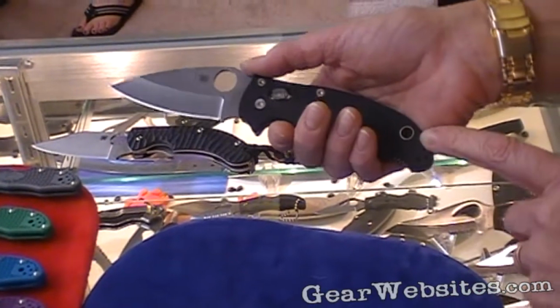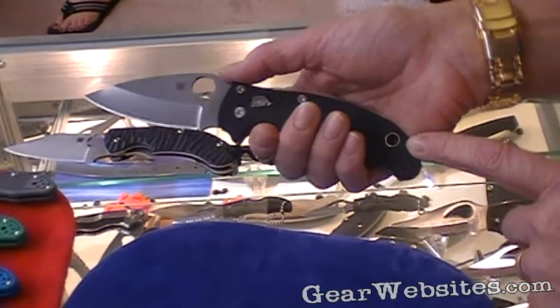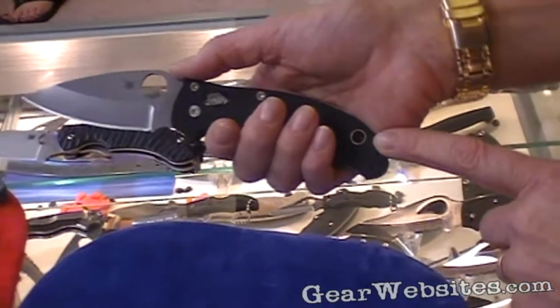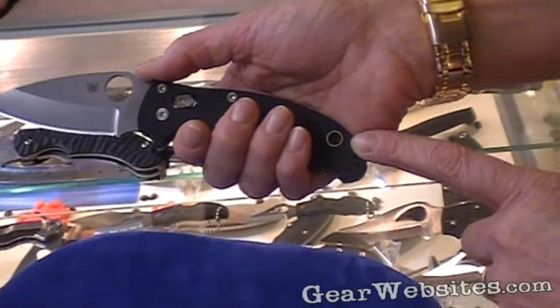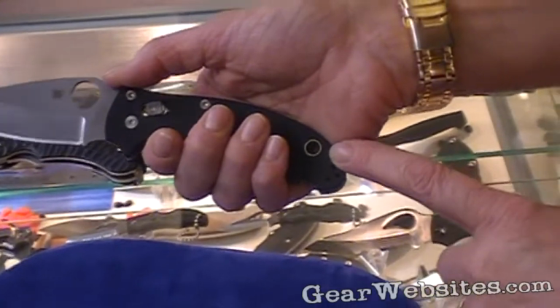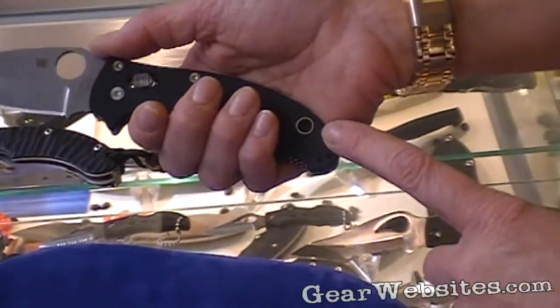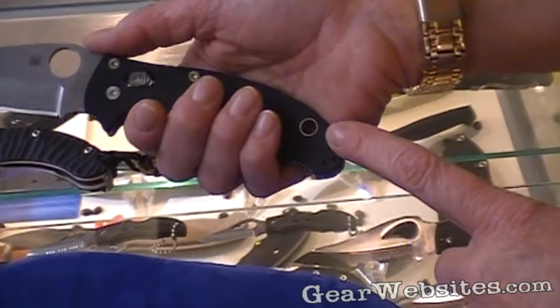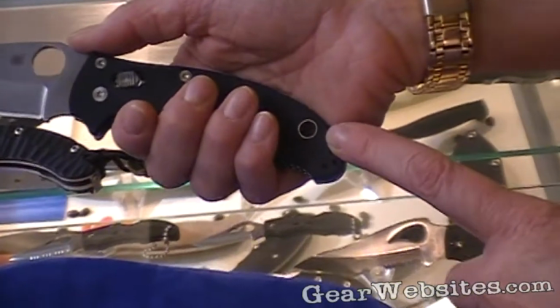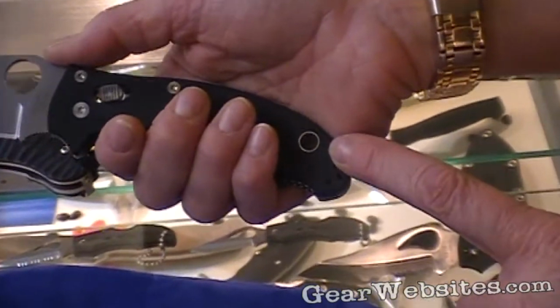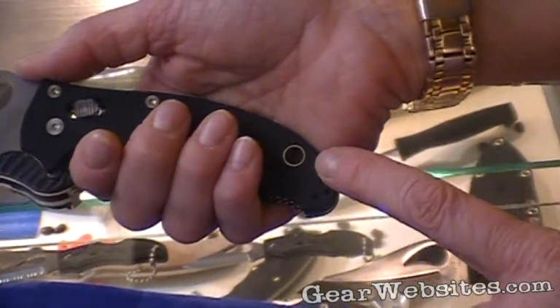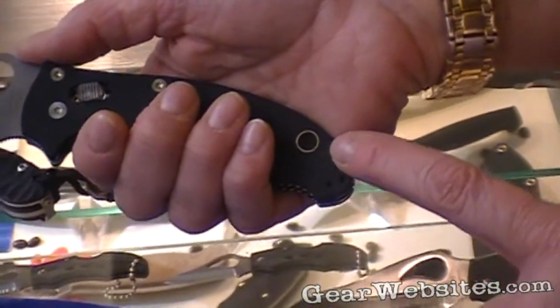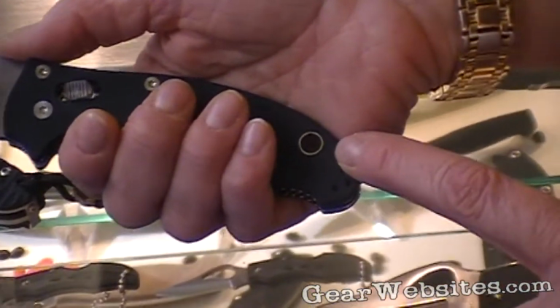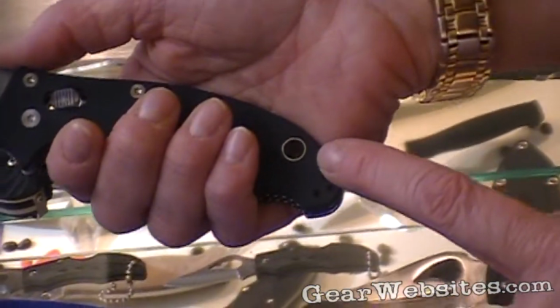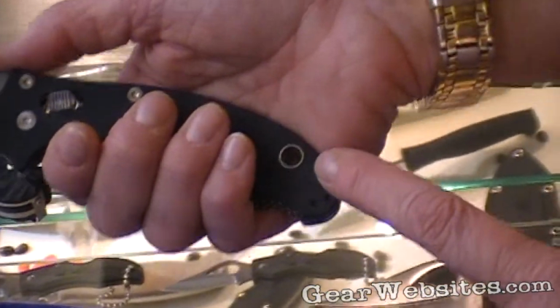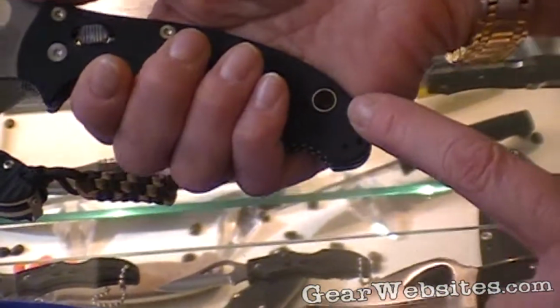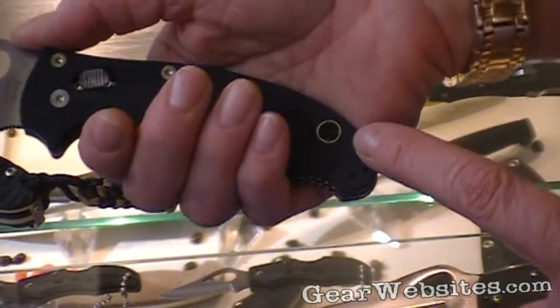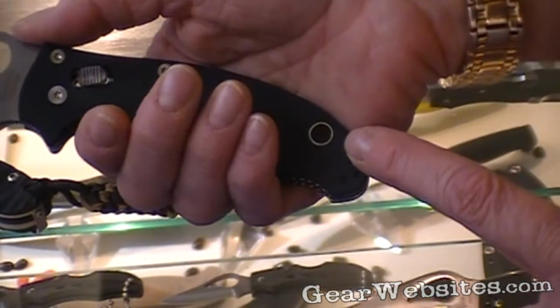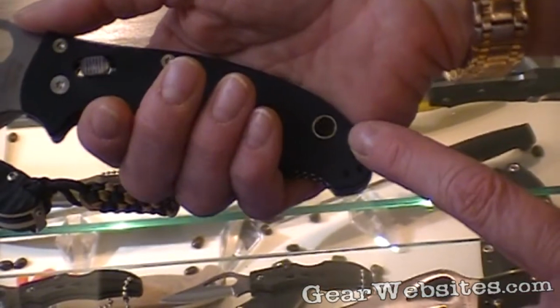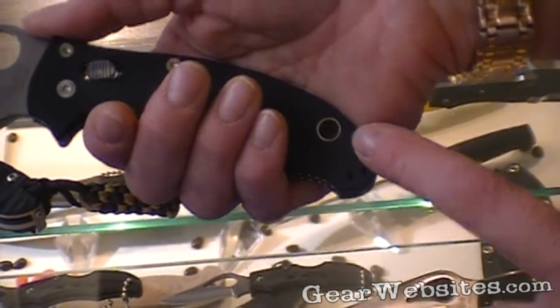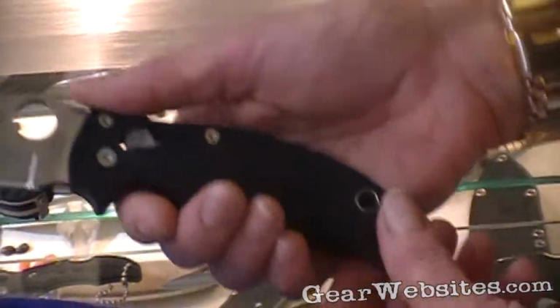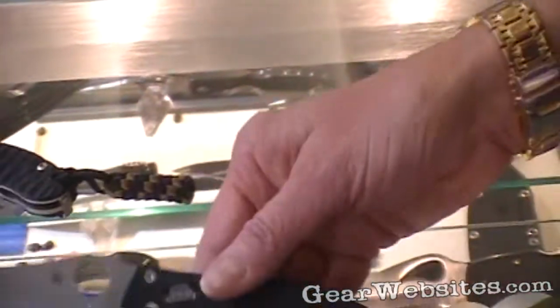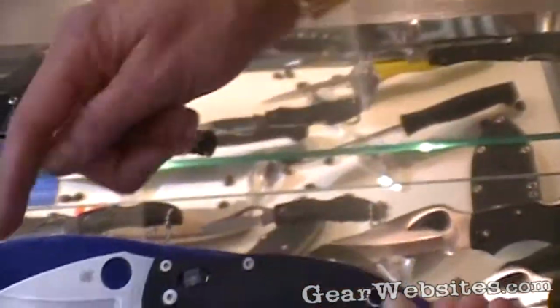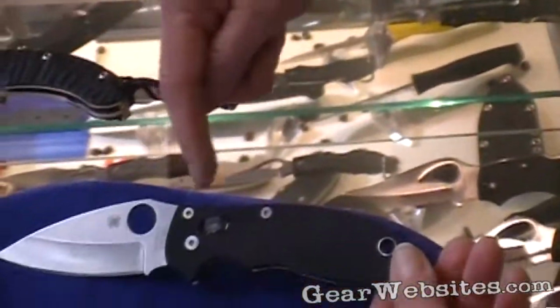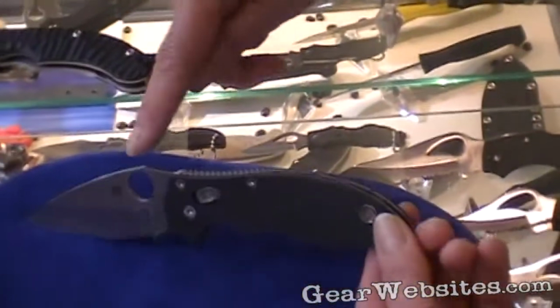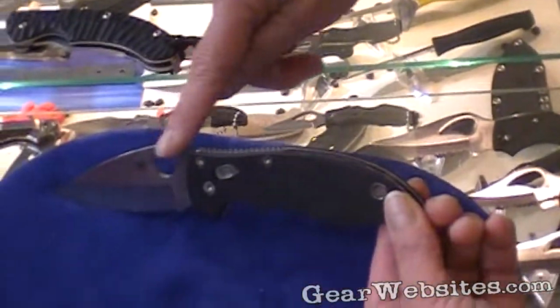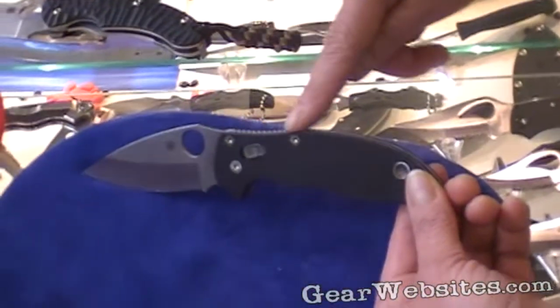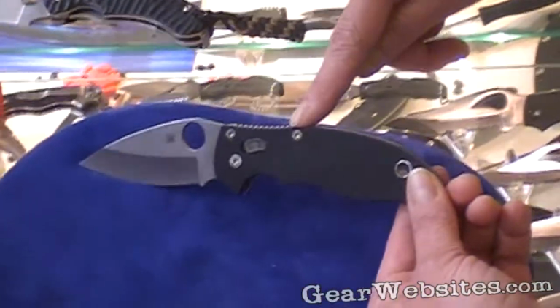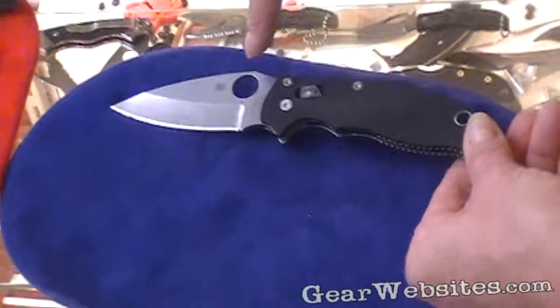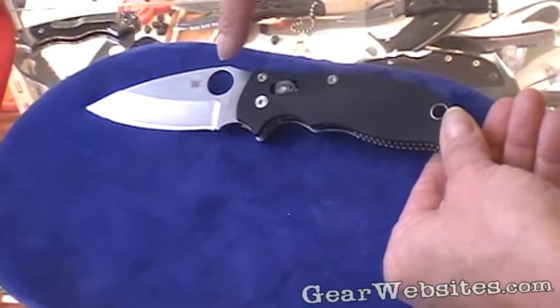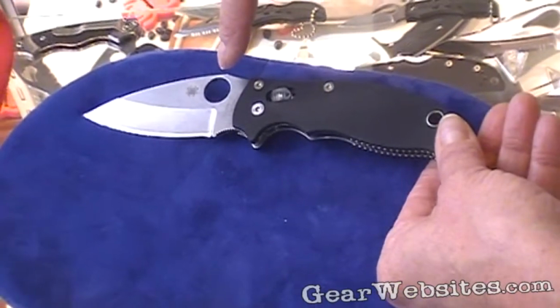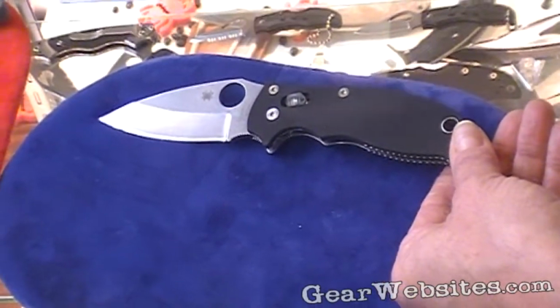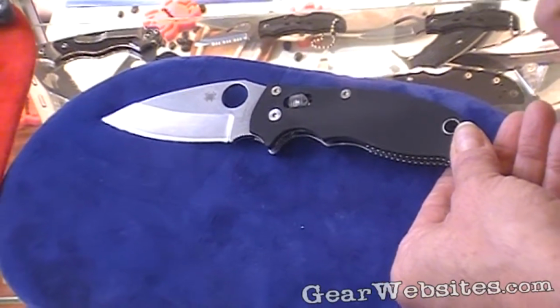There's an extra-large lanyard hole for attachment of a thong or lanyard in water, tall grass, or any place where you risk dropping it. This is a hollow ground blade with spine jimping and an enlarged Spyderco round hole.